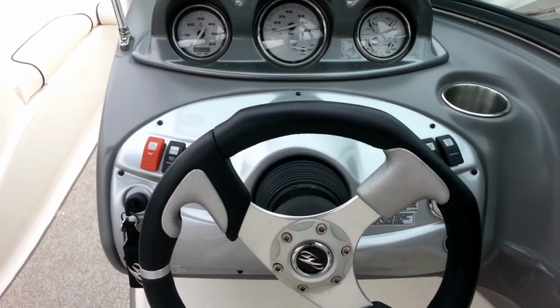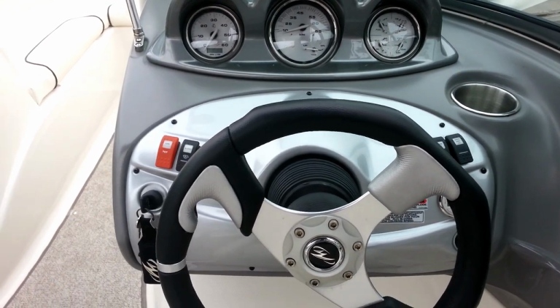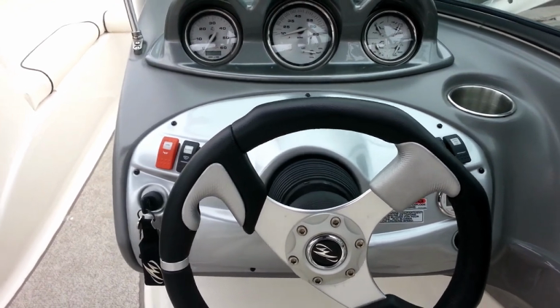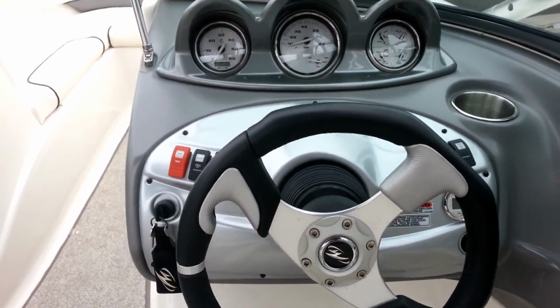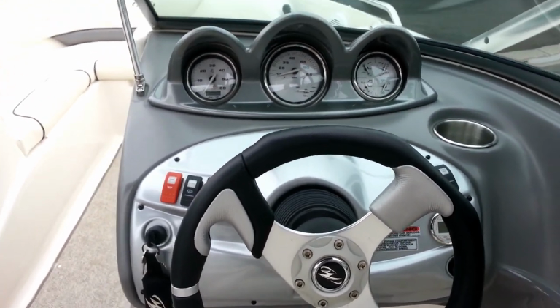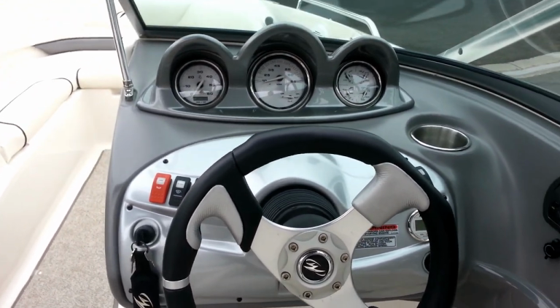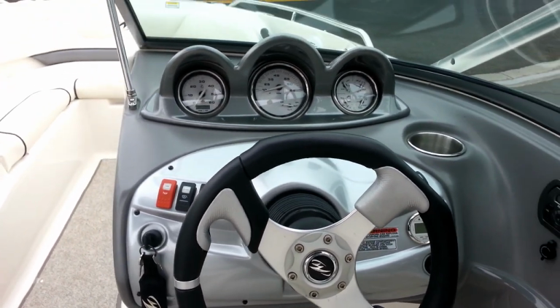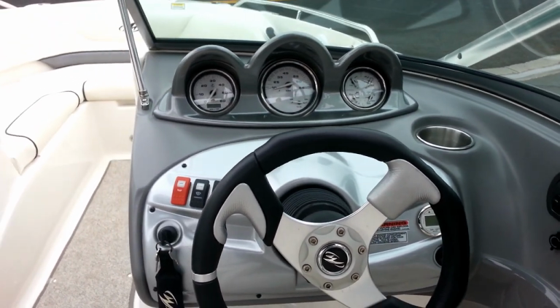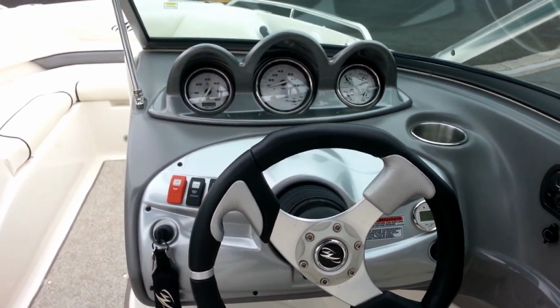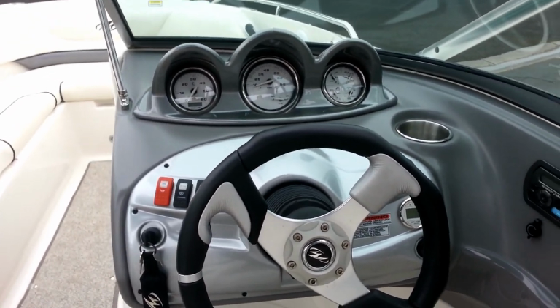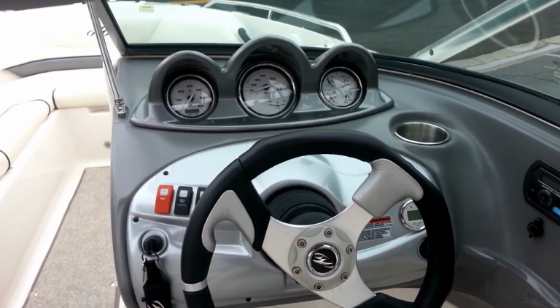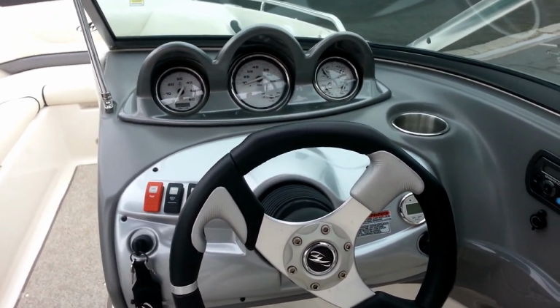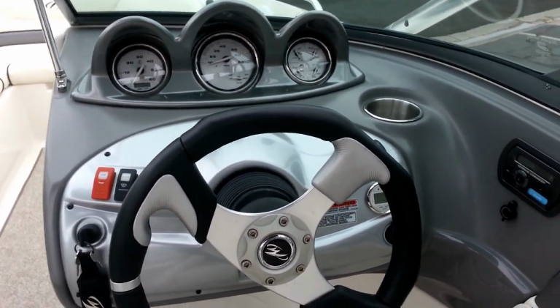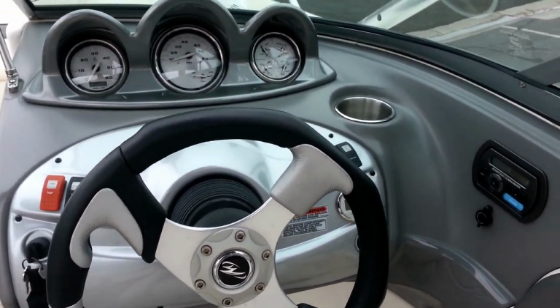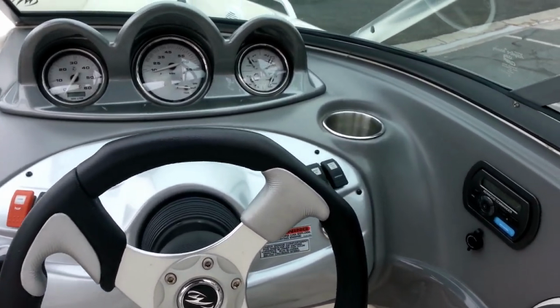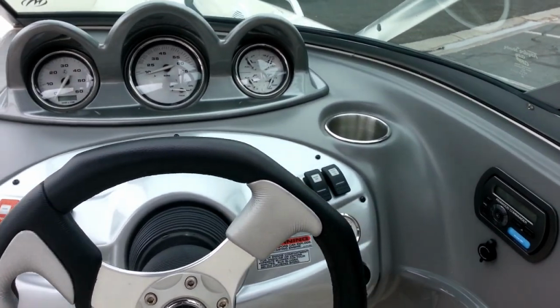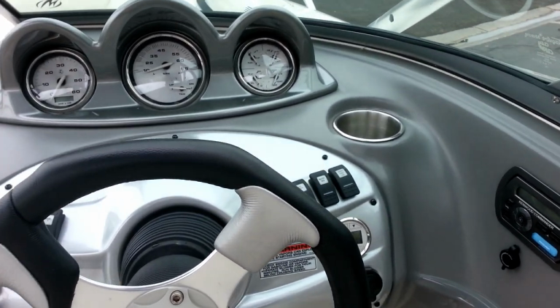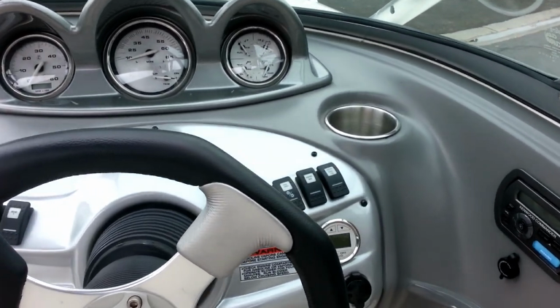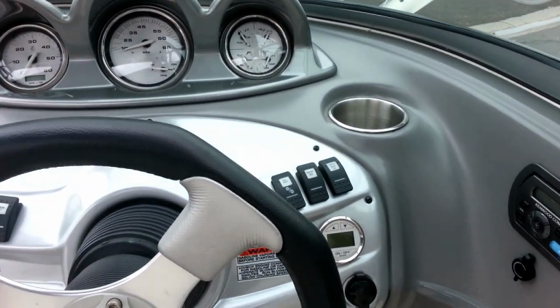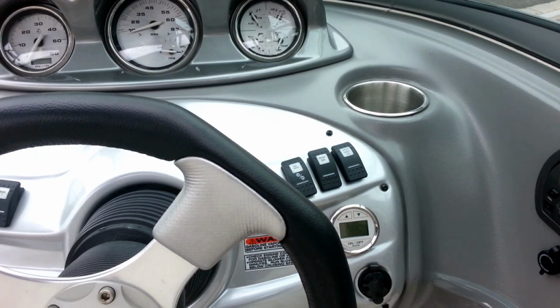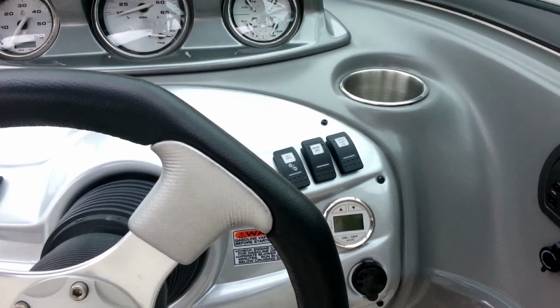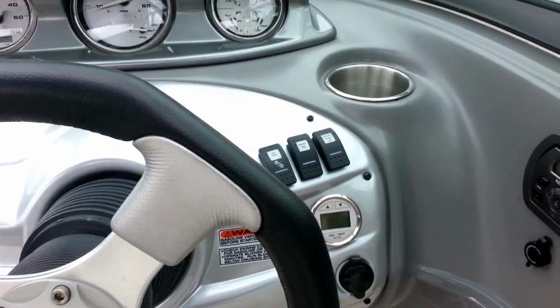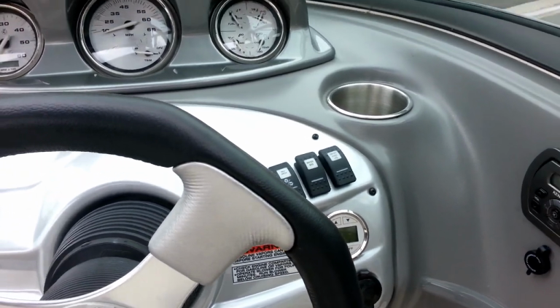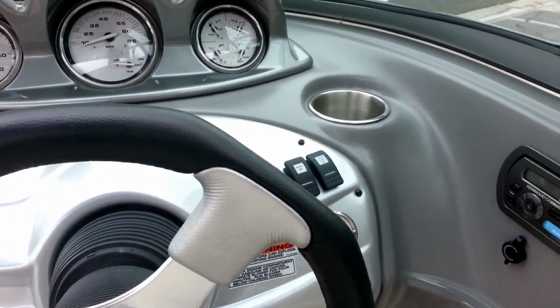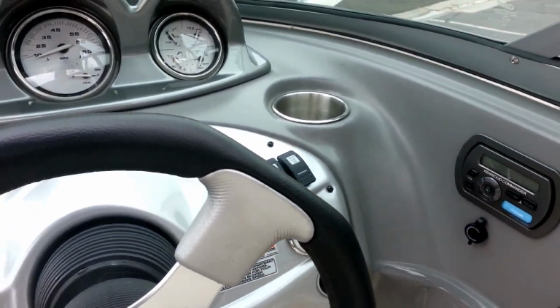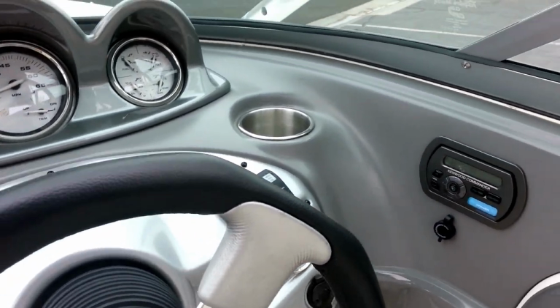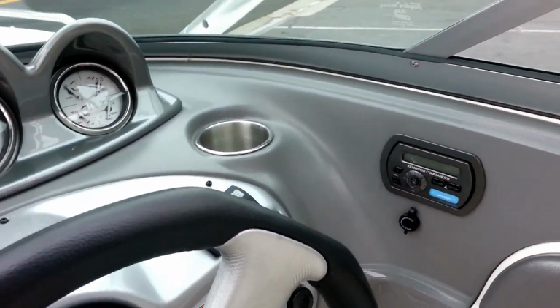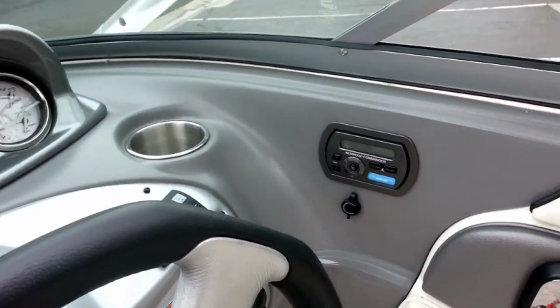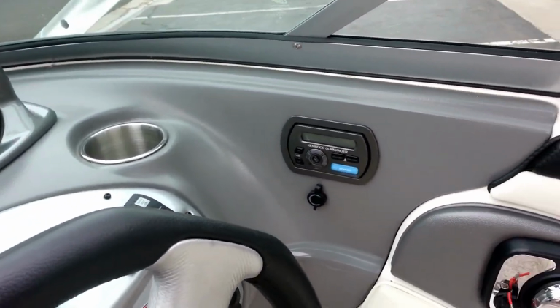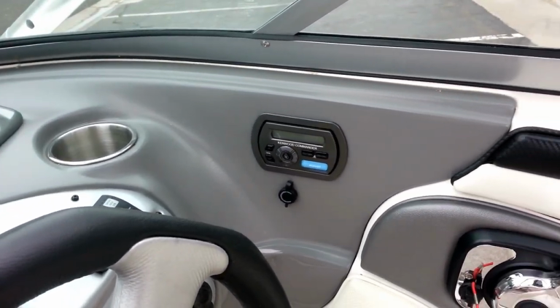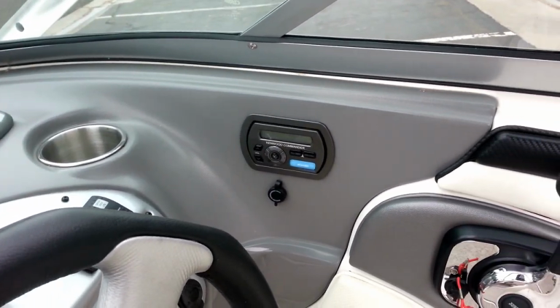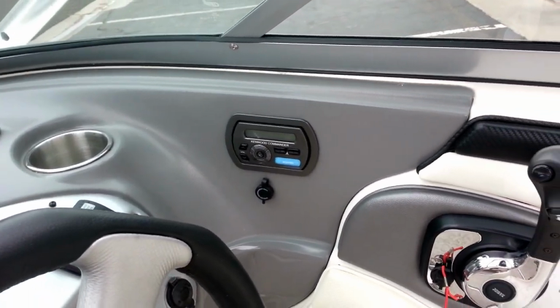You've got your helm, a depth finder, and stereo controls.